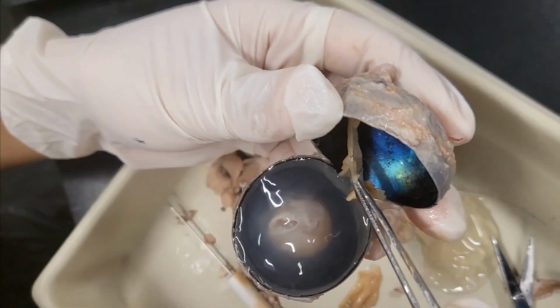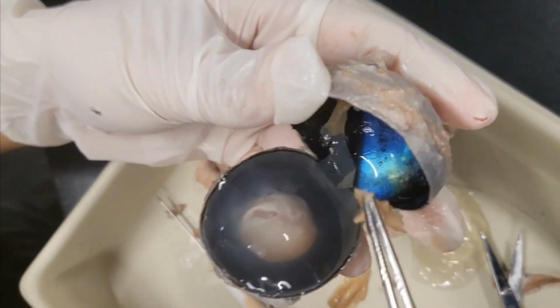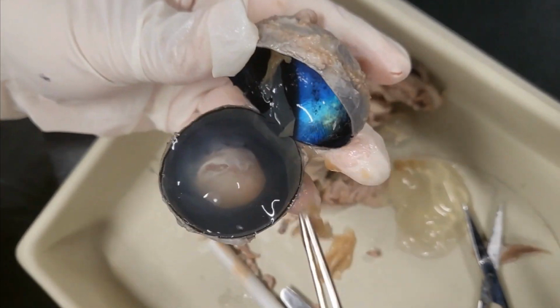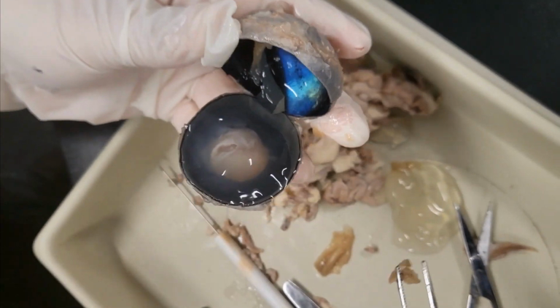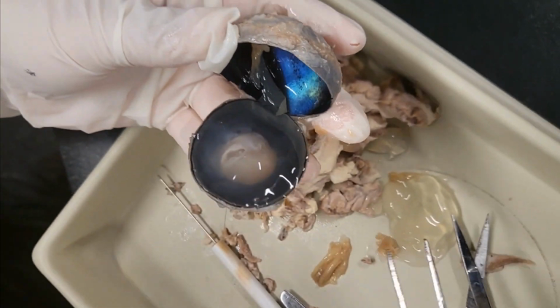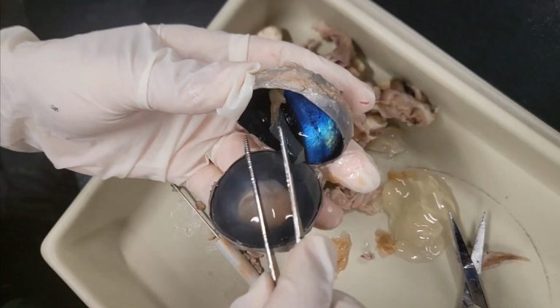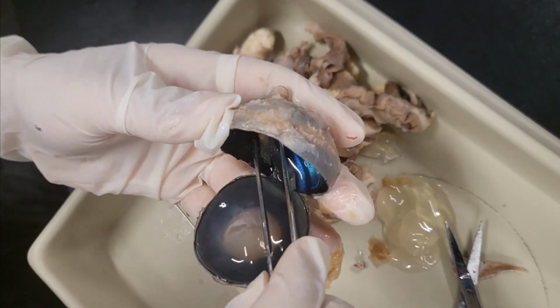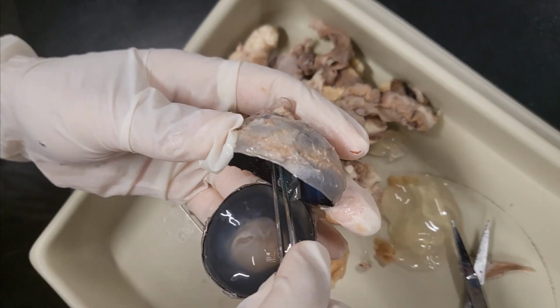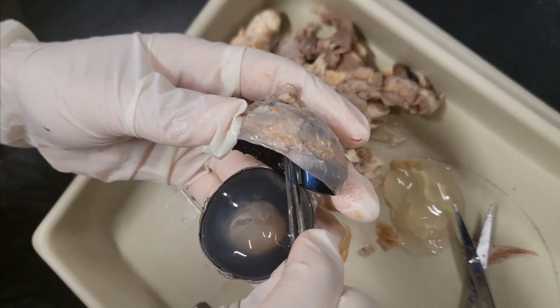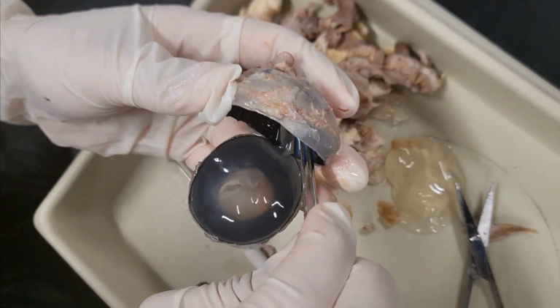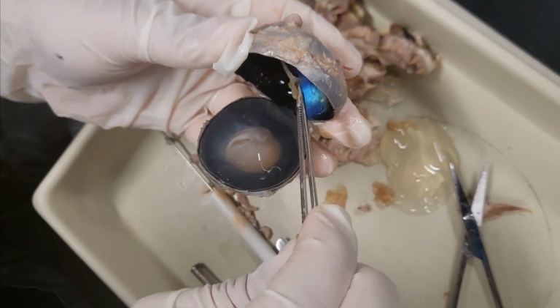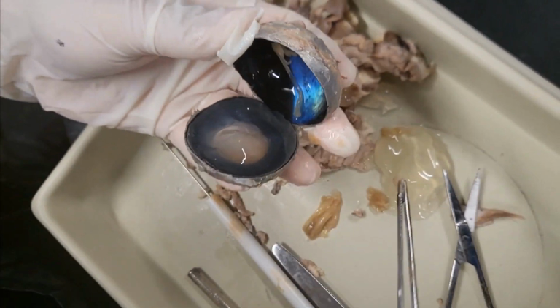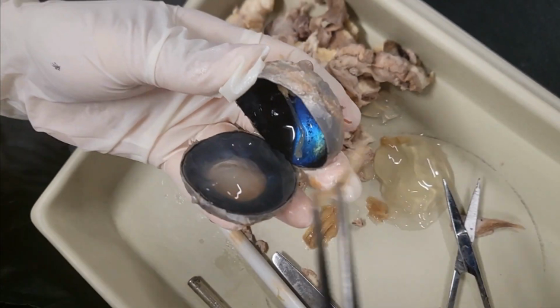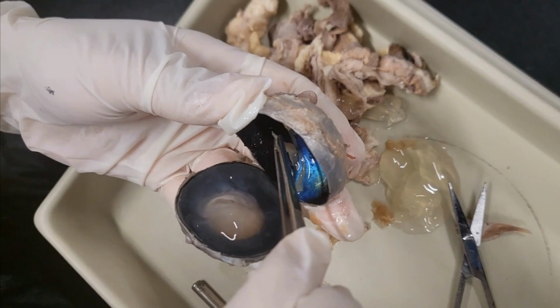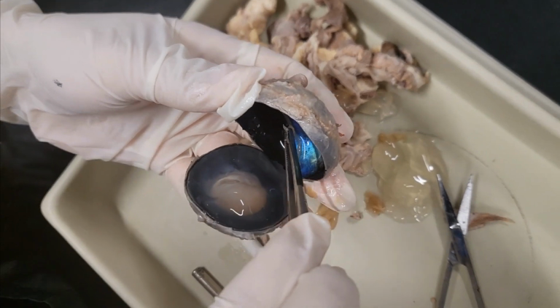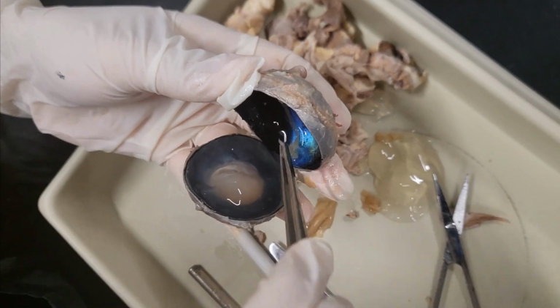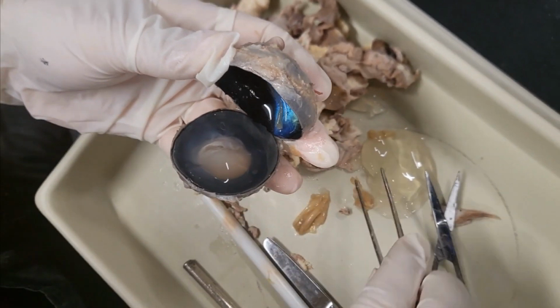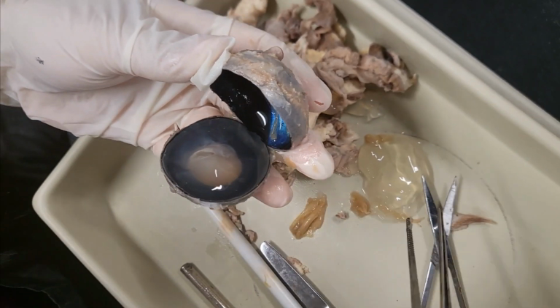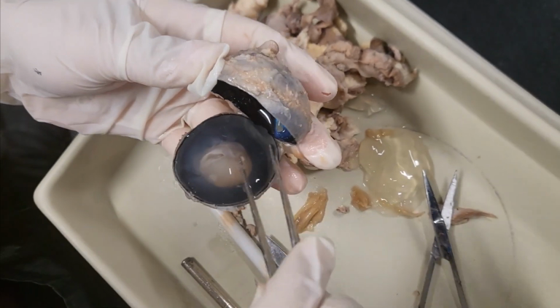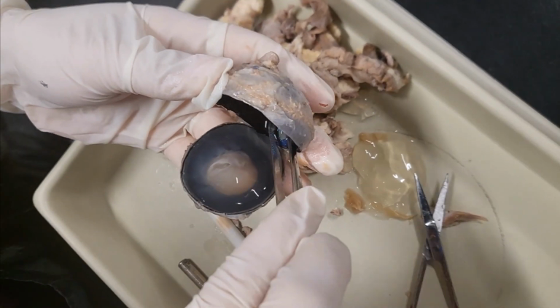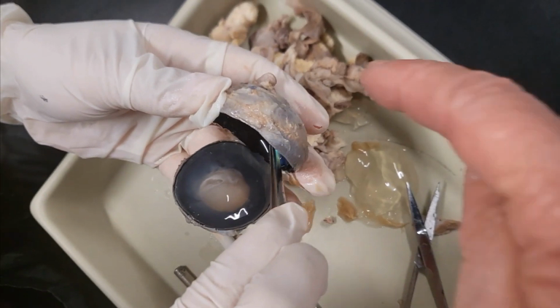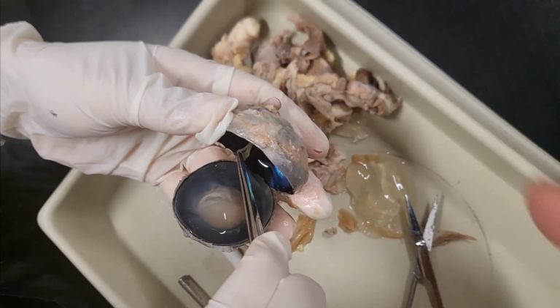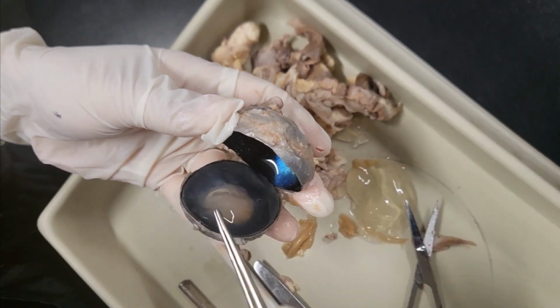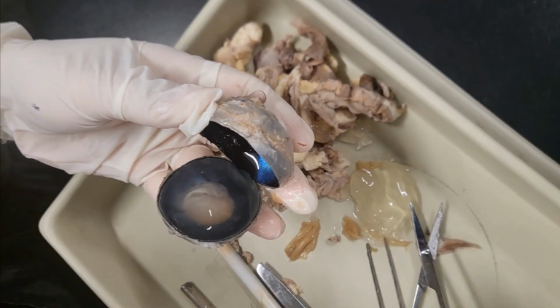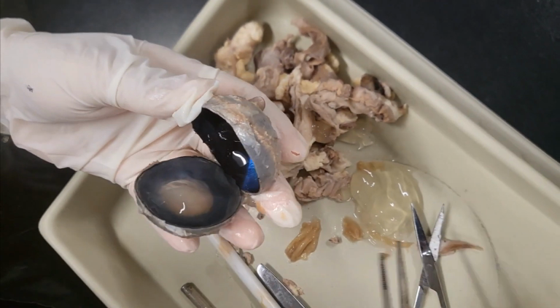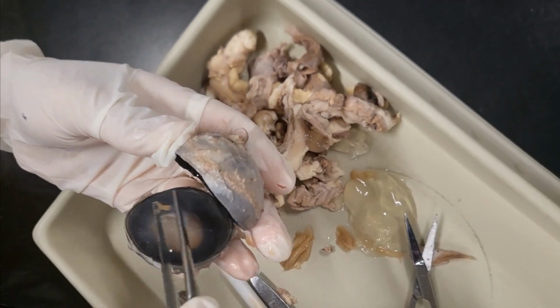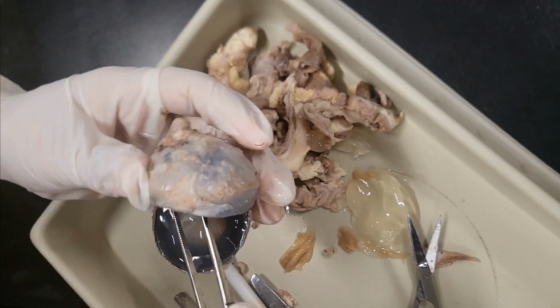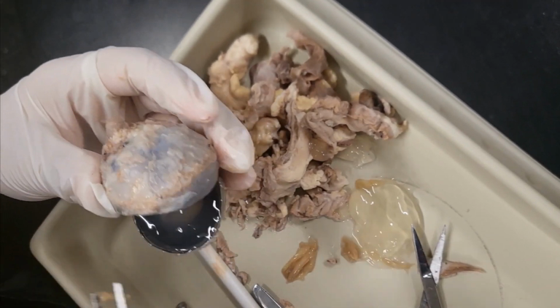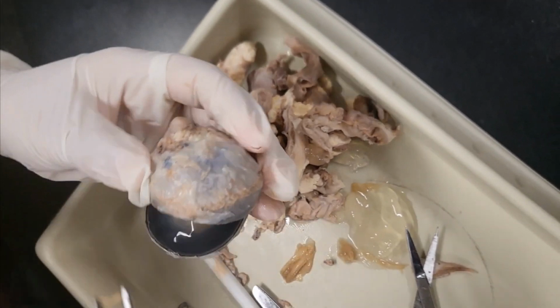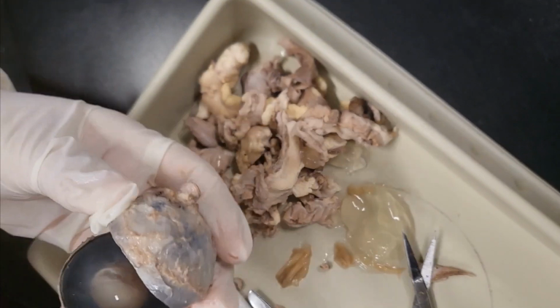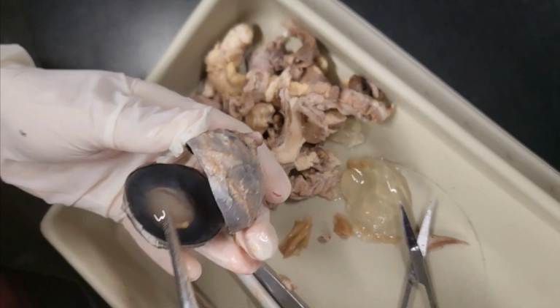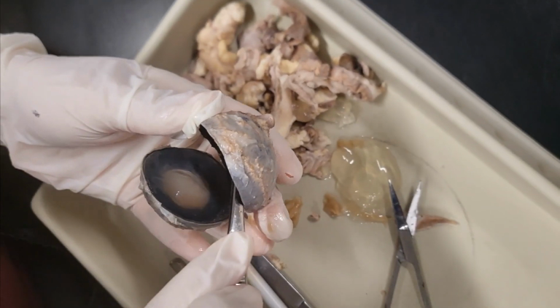Look at this! What's going on? That's the optic disc. Yeah, this is the optic disc, and you can see that it corresponds to the optic curve in the back.